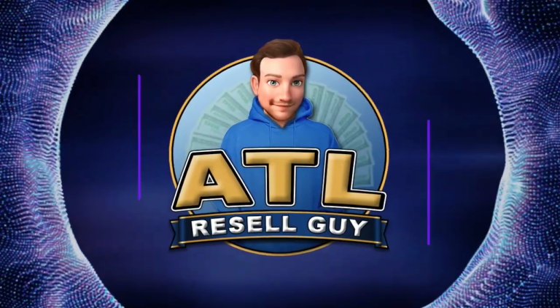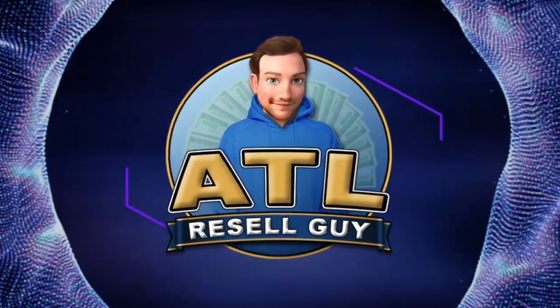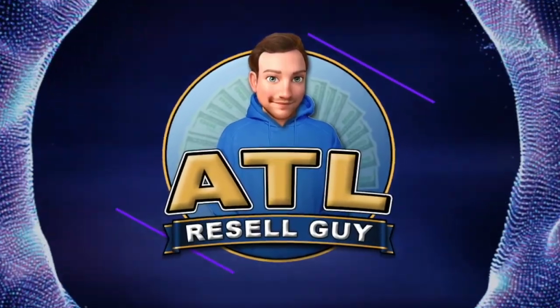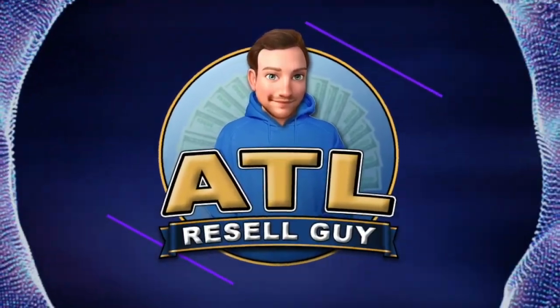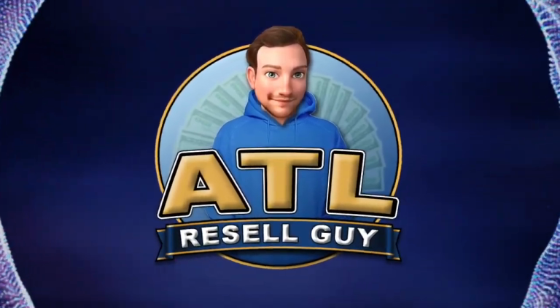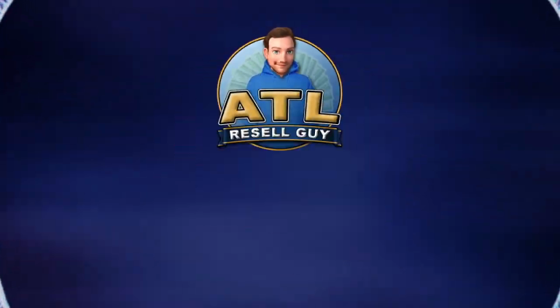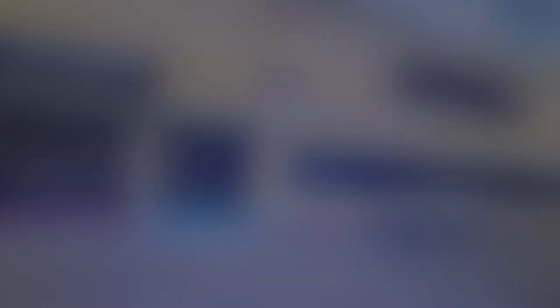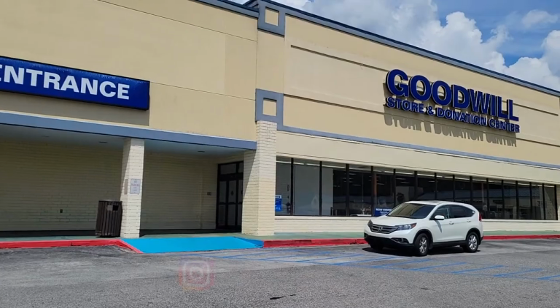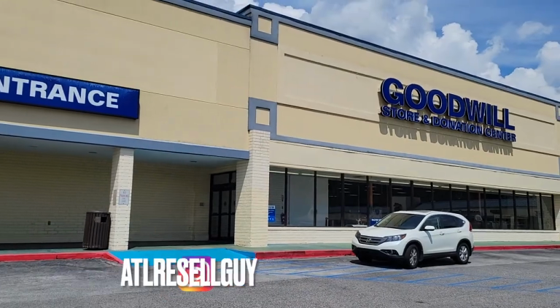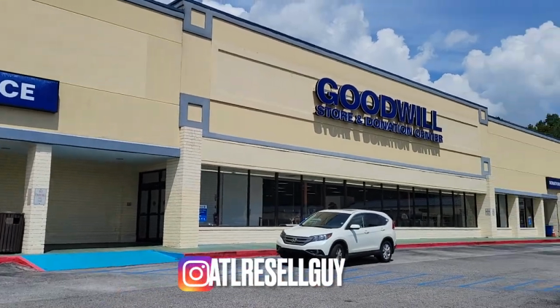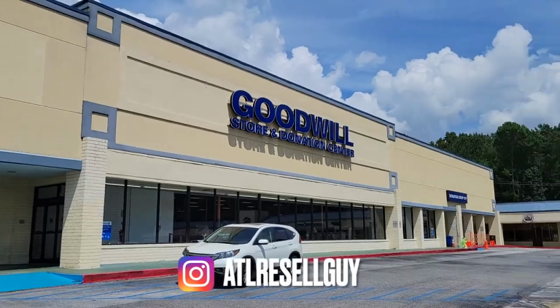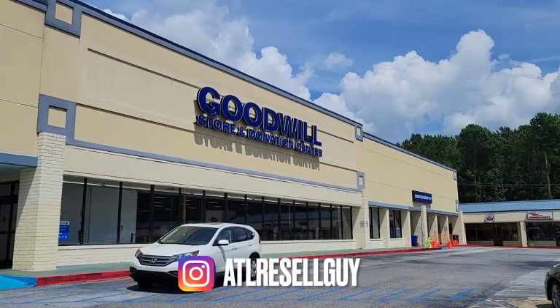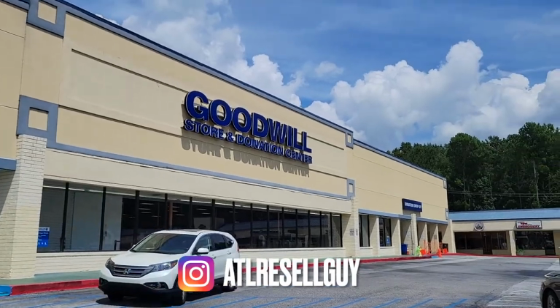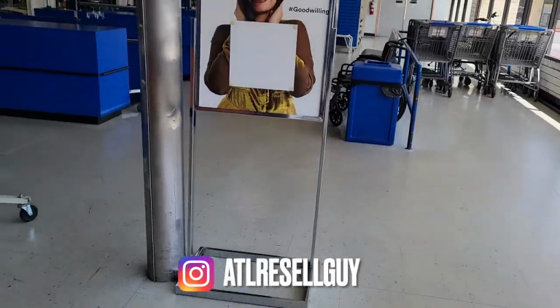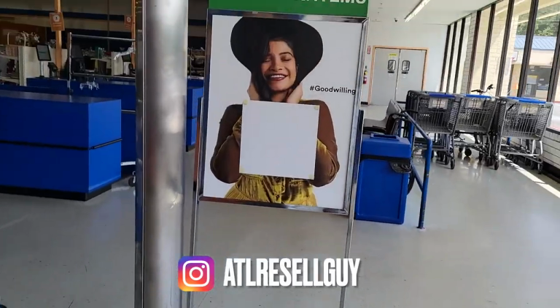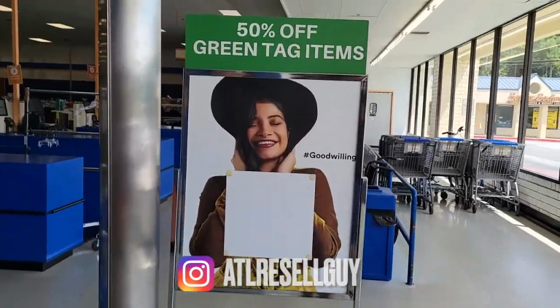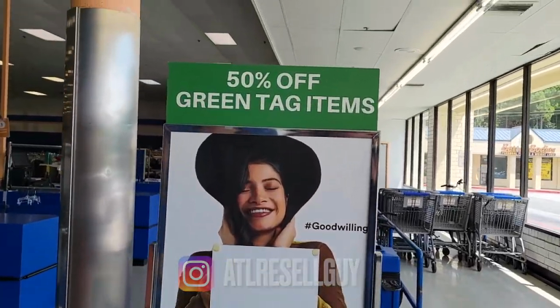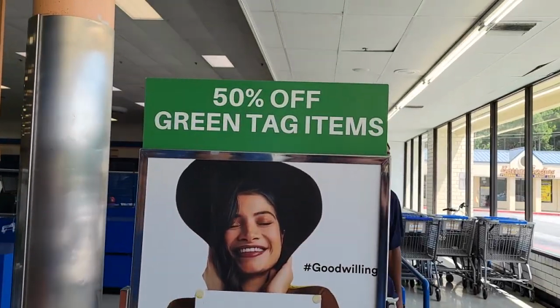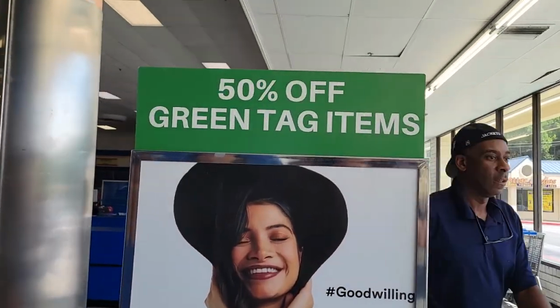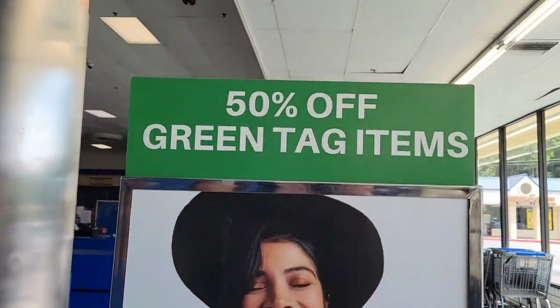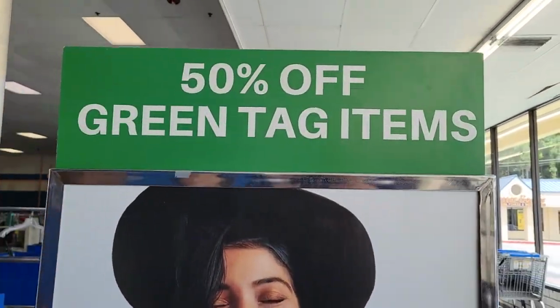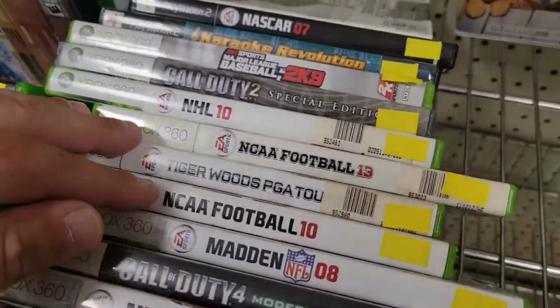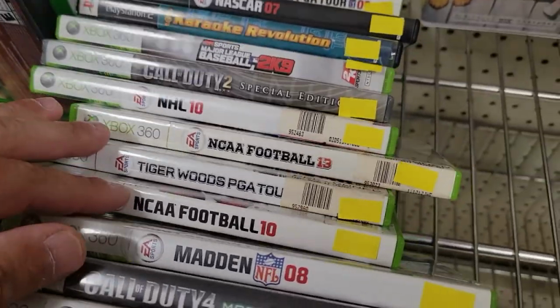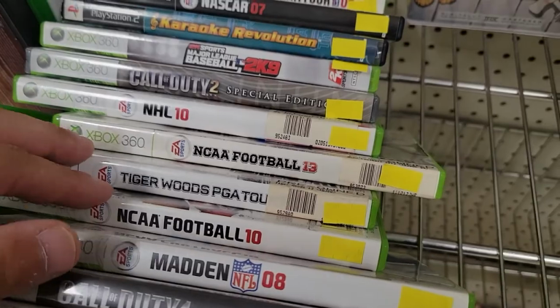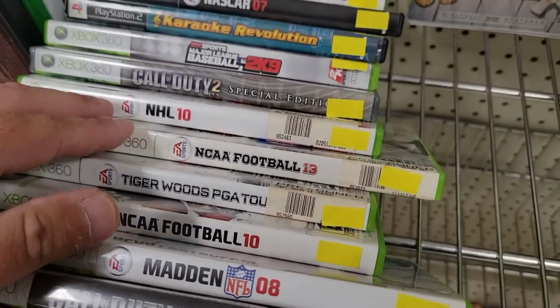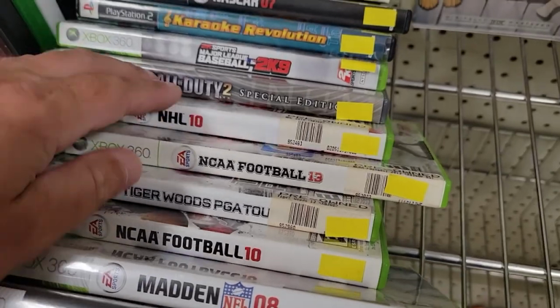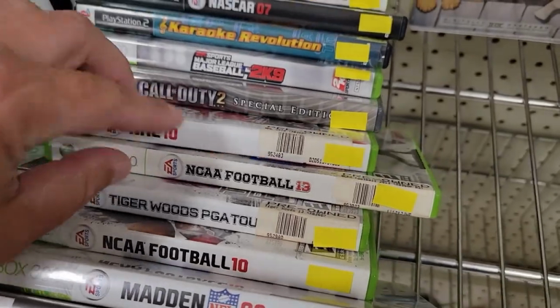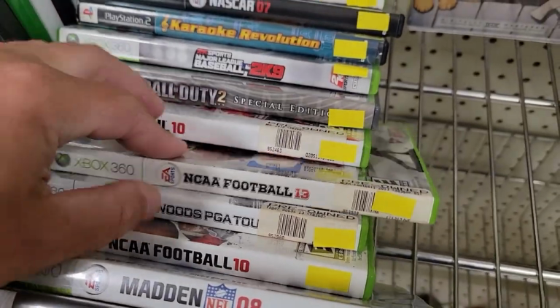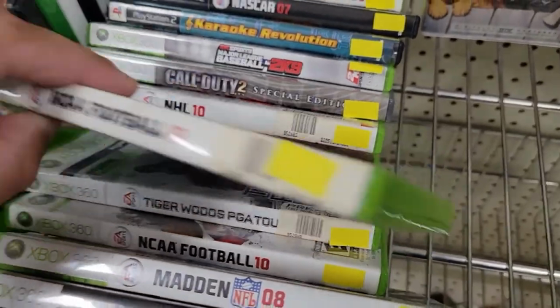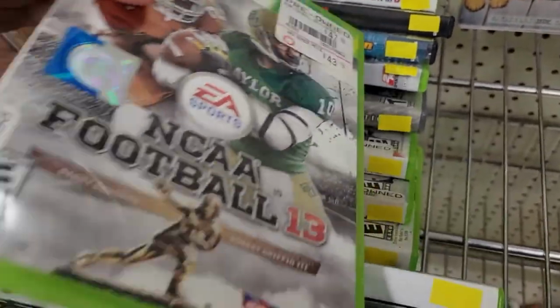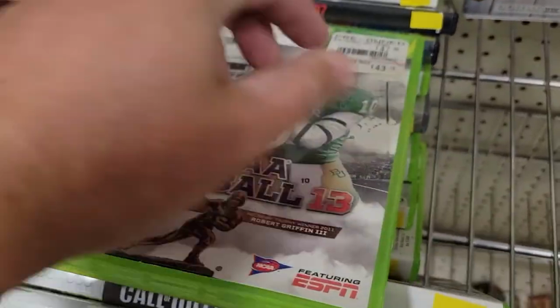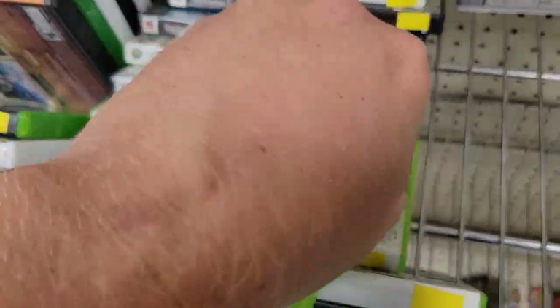ATL Resell Guy here. Alright guys, we're back with another thrifting video. Goodwill here, 50% off green tags. And hey, watch the whole video because there is video game stuff at every single stop.